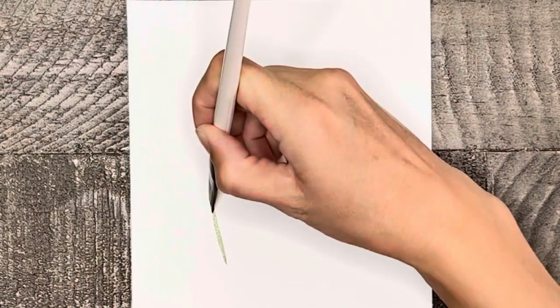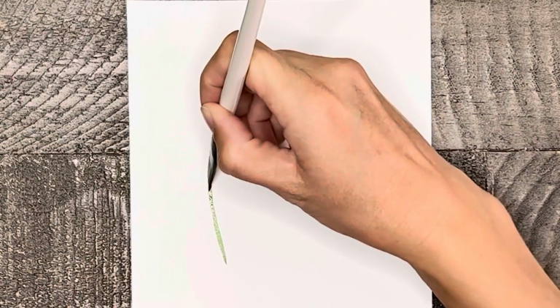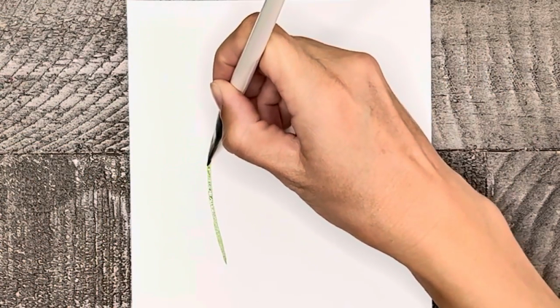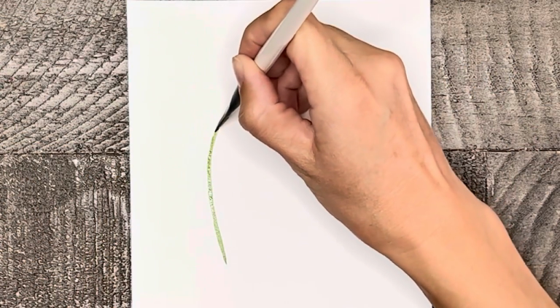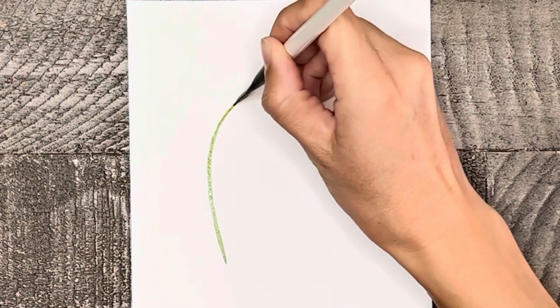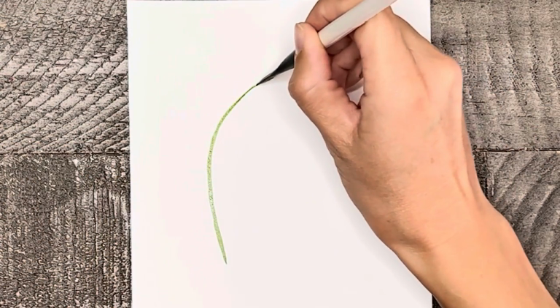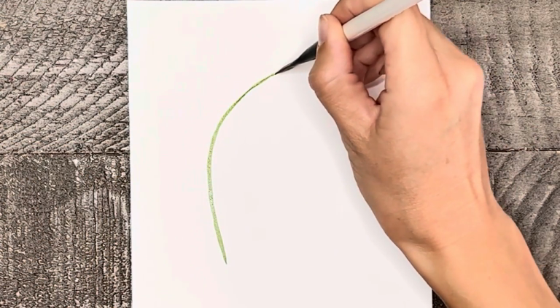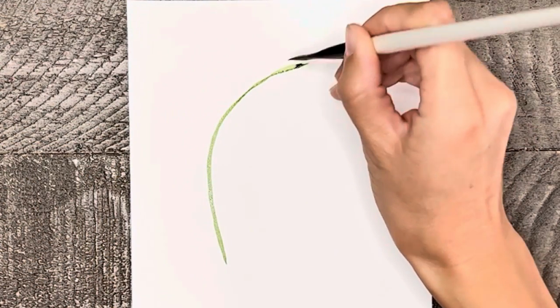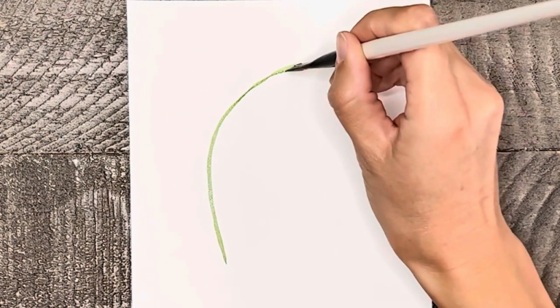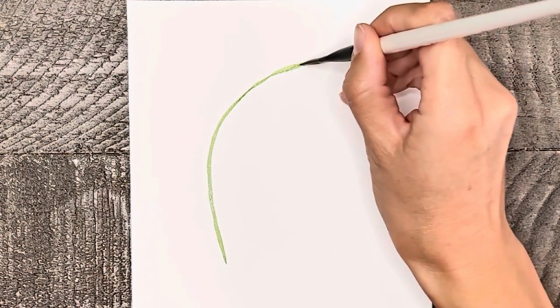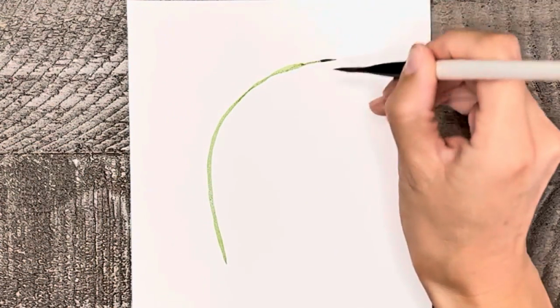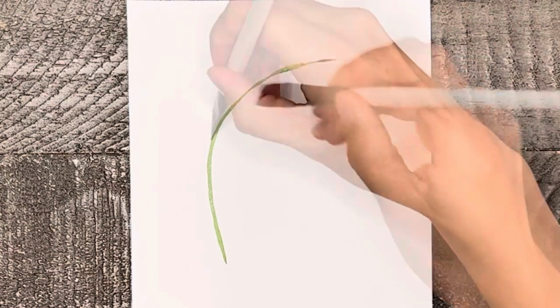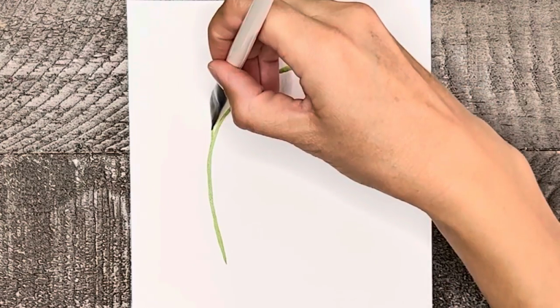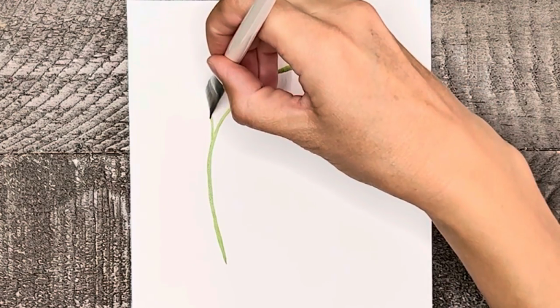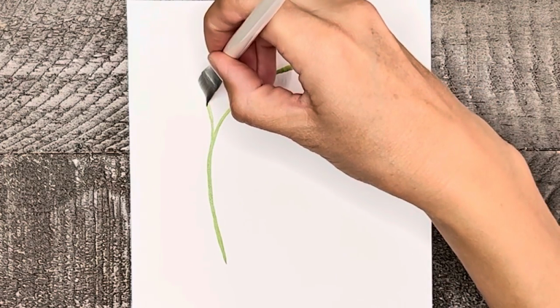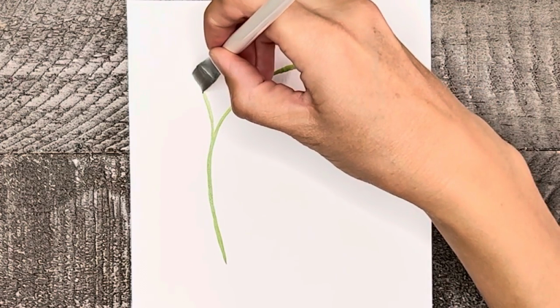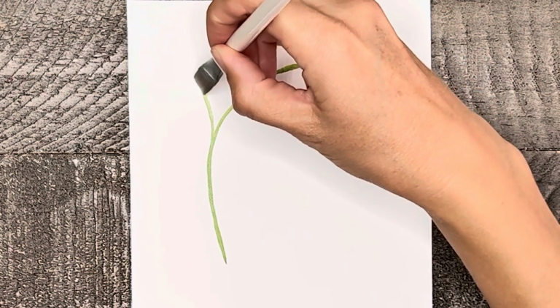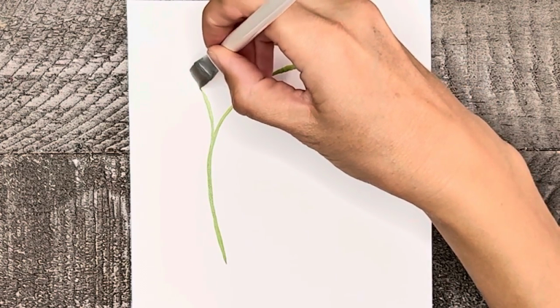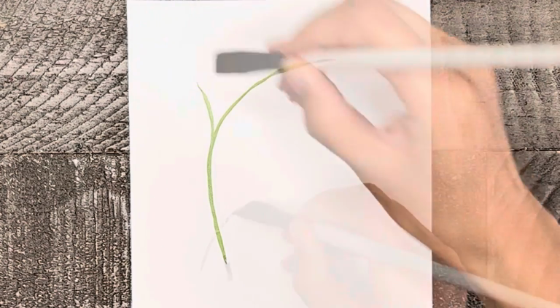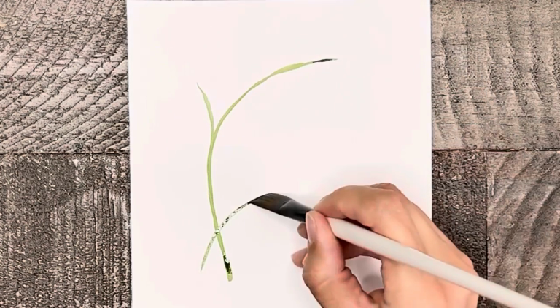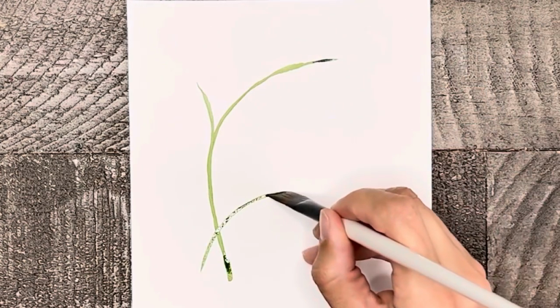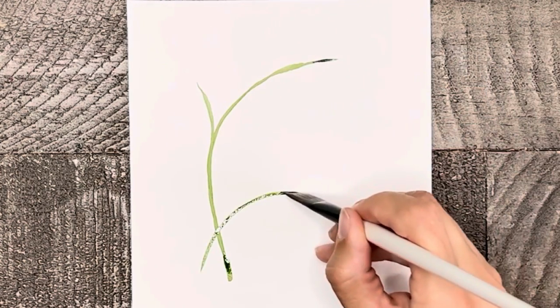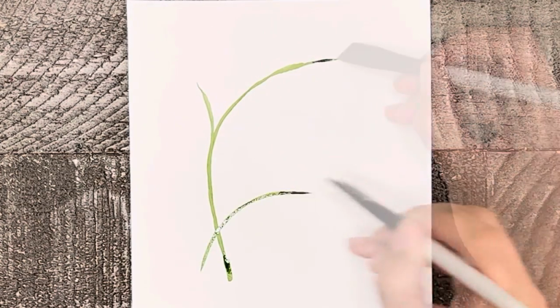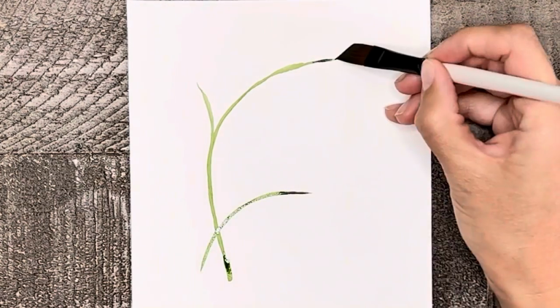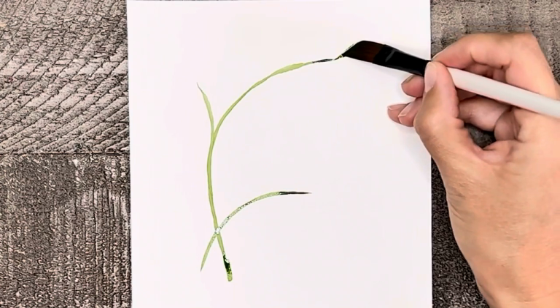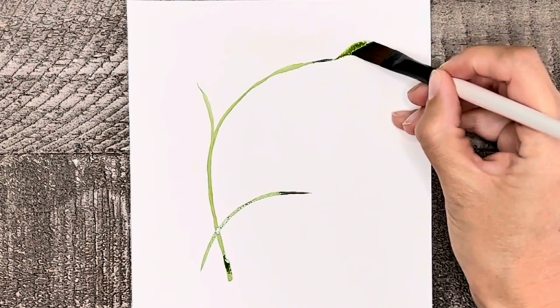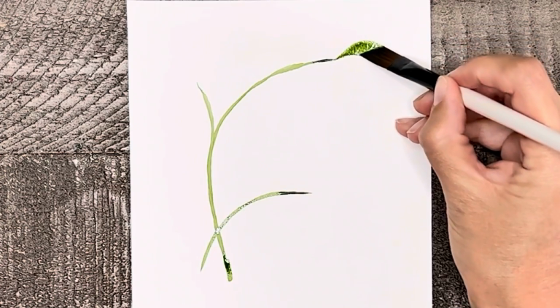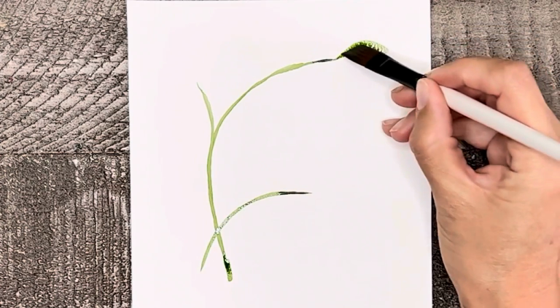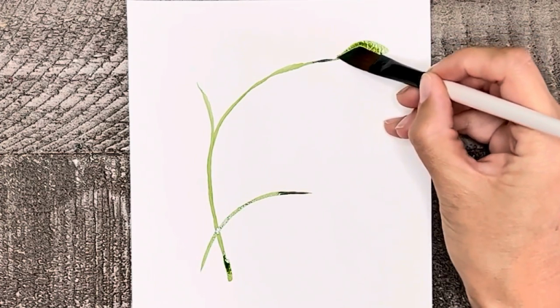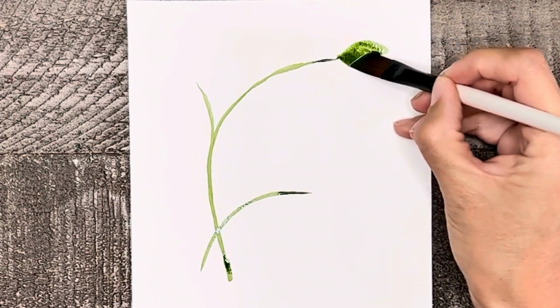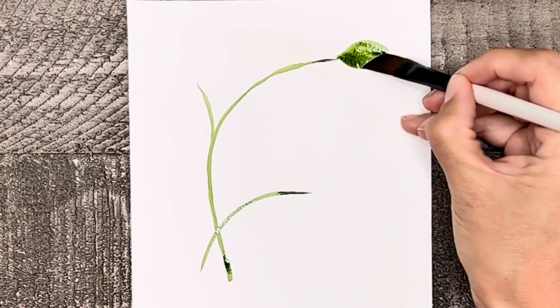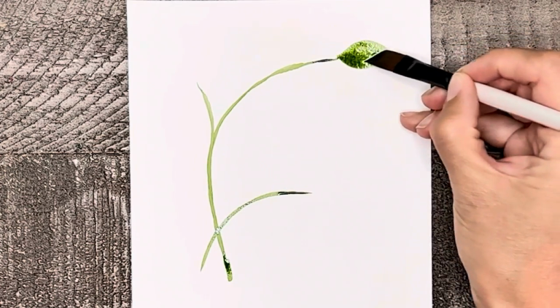Now let's try some slightly larger and curved branches. Again we're going to use the two-stroke leaf method with varying sizes and colors. I will be alternating slight hints of blue or yellow mixed with my green.